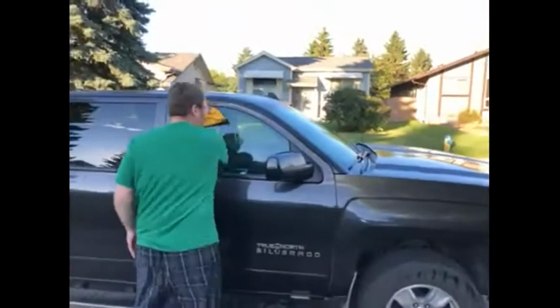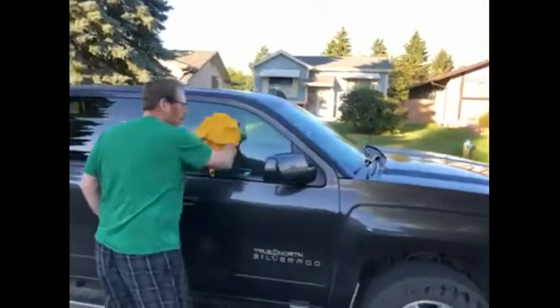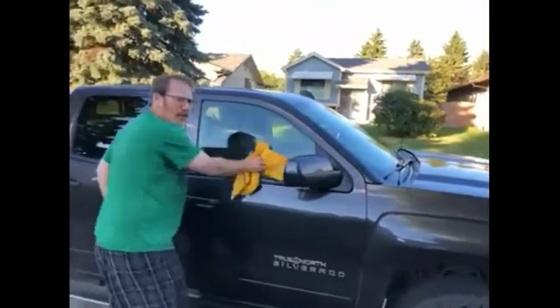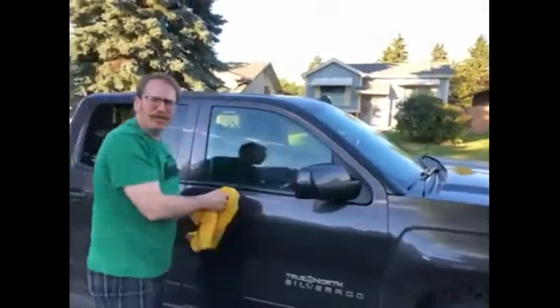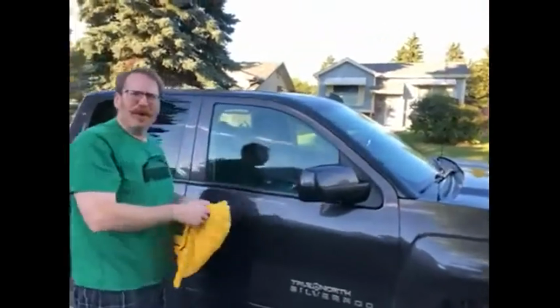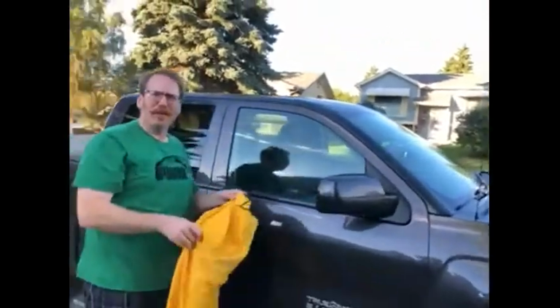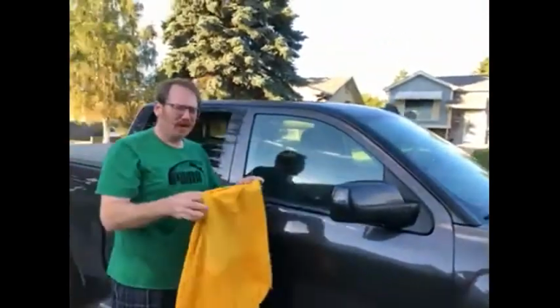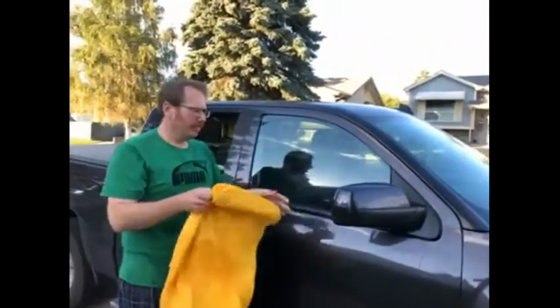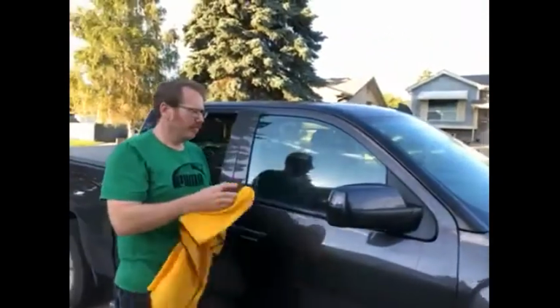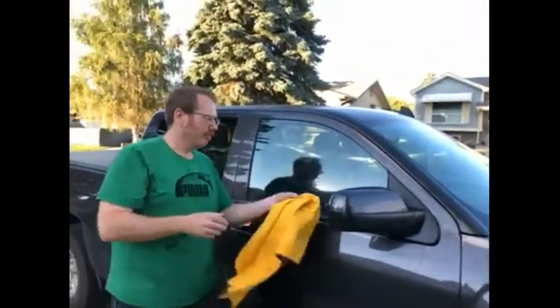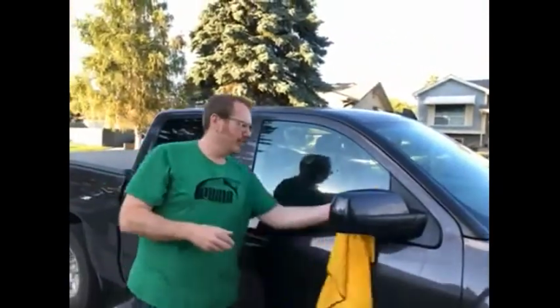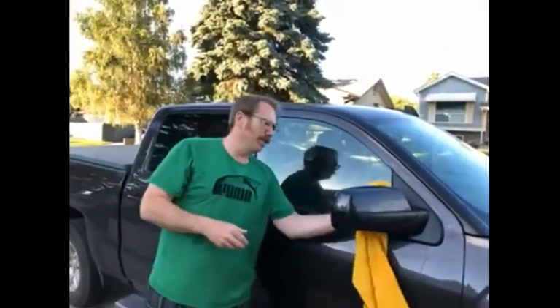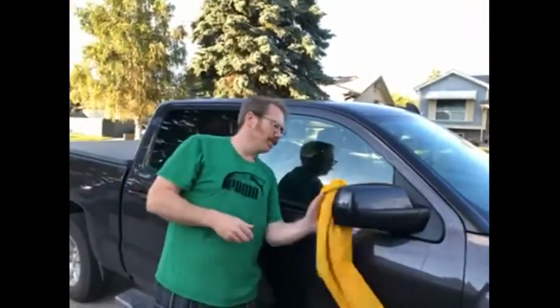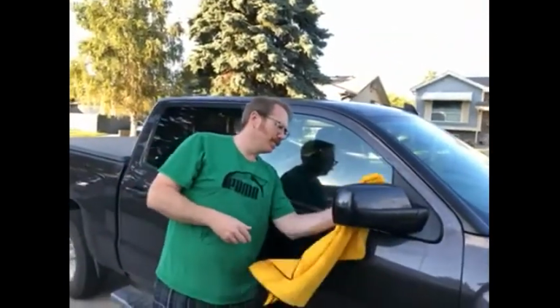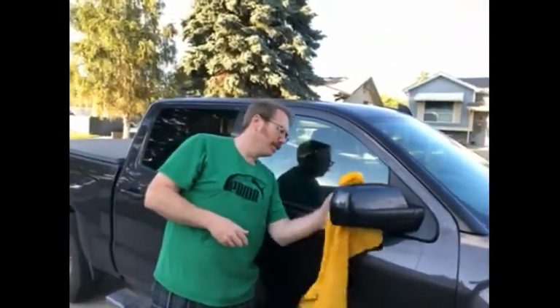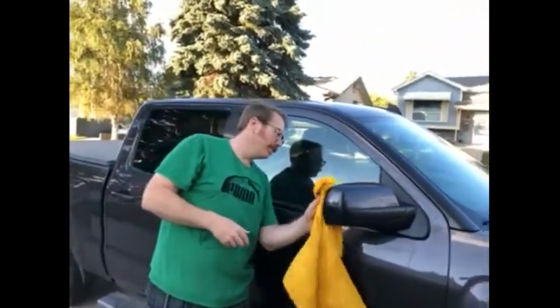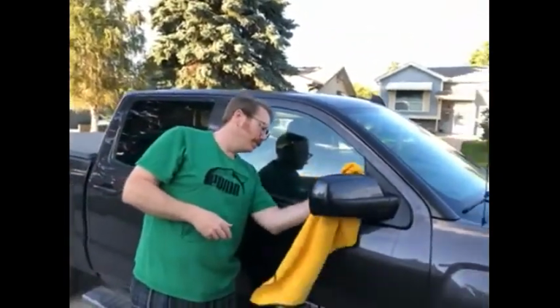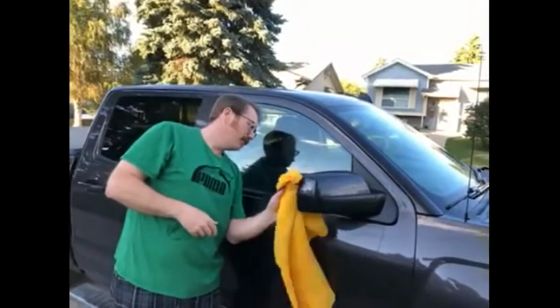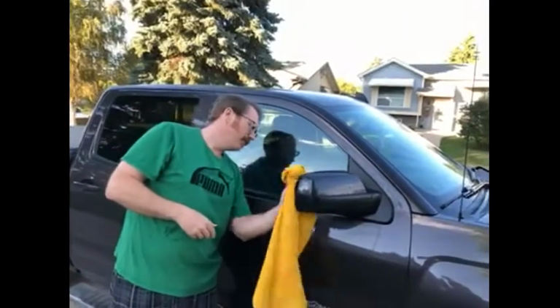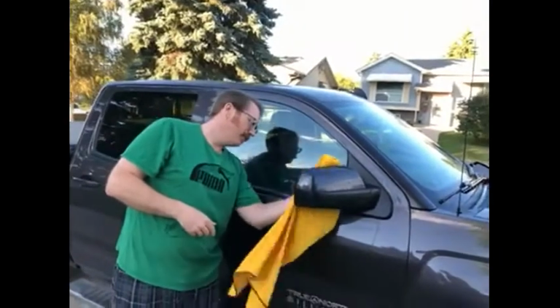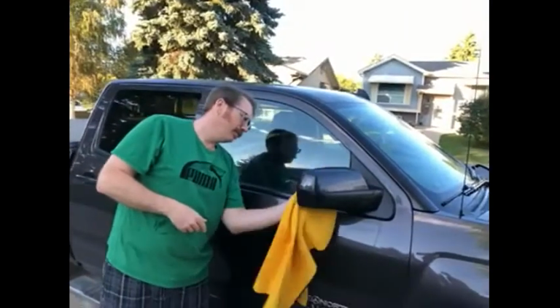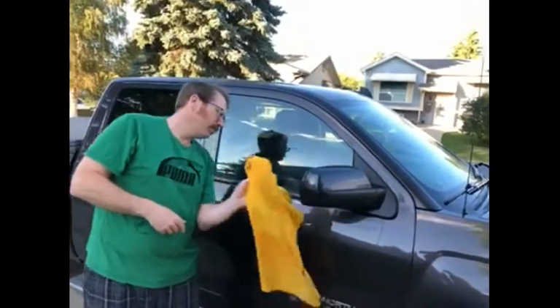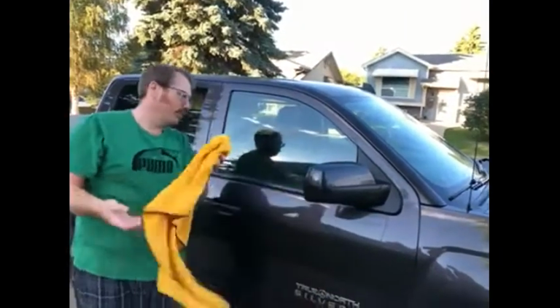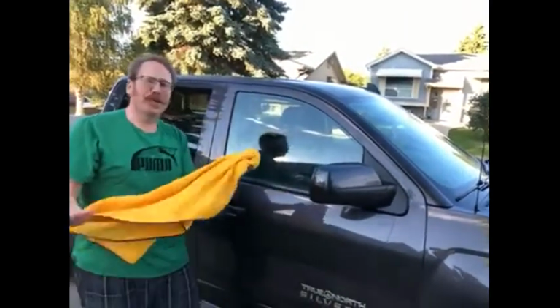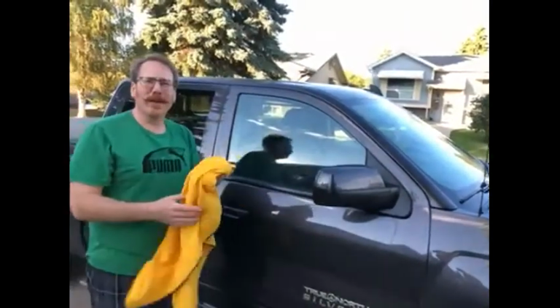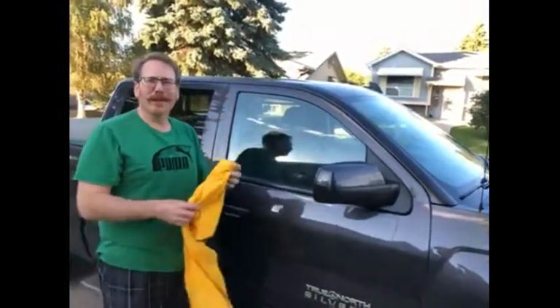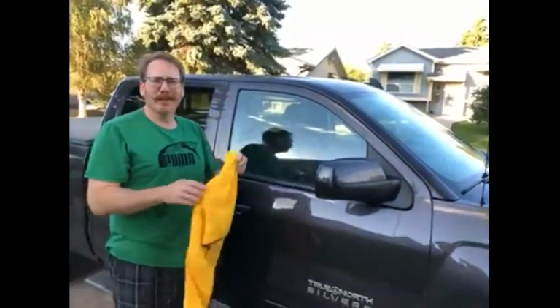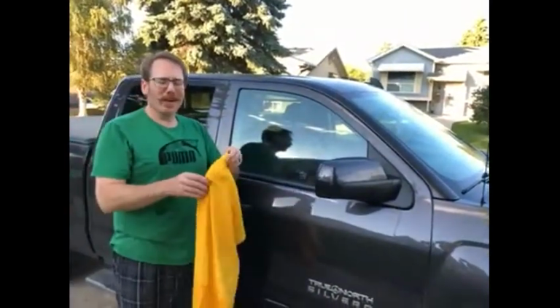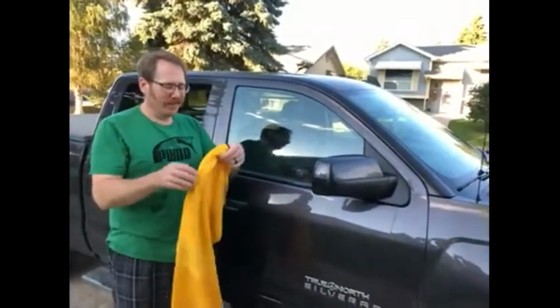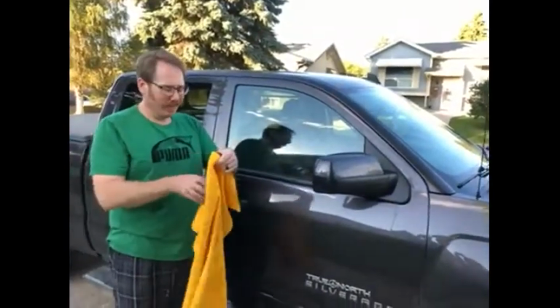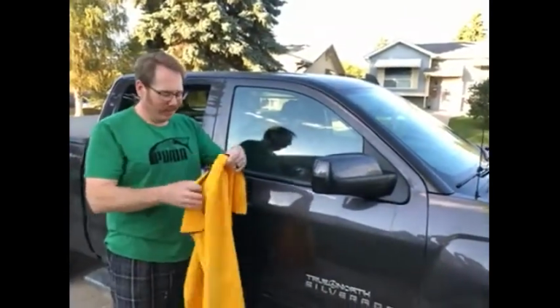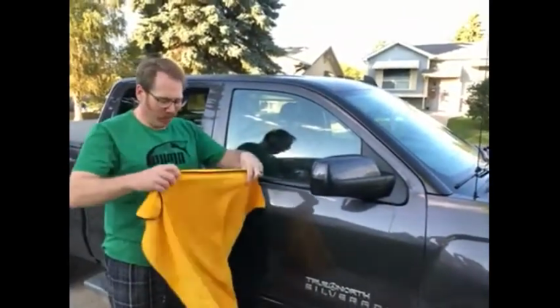But you know, my favorite part is the mirrors. Streak free — it's great.